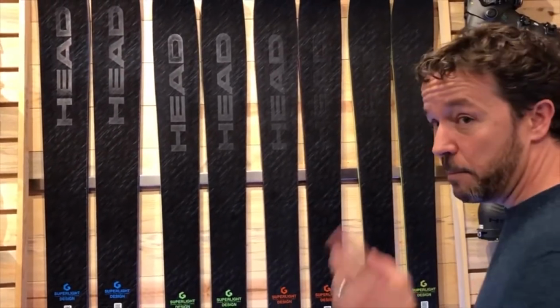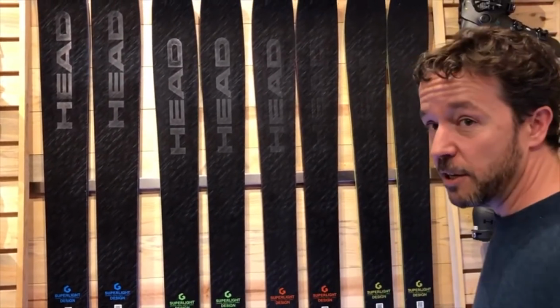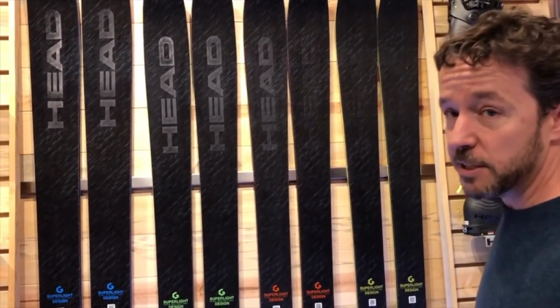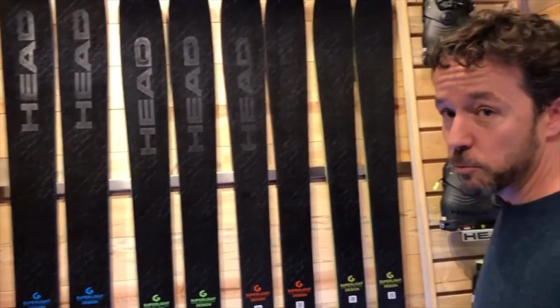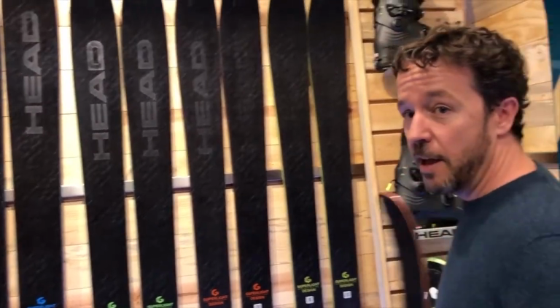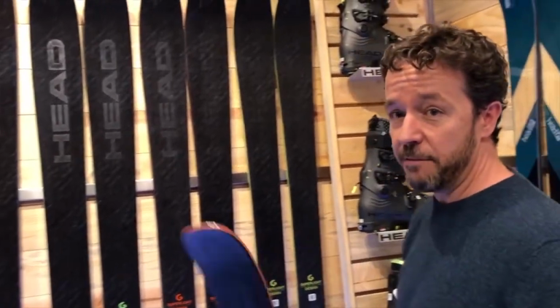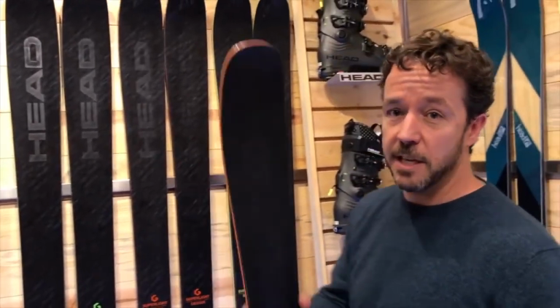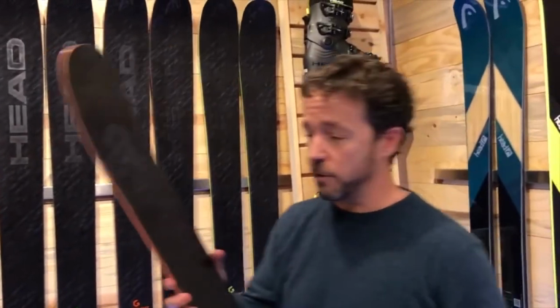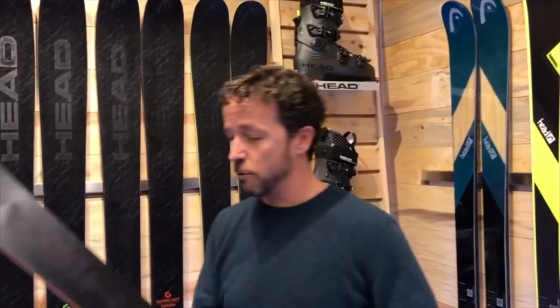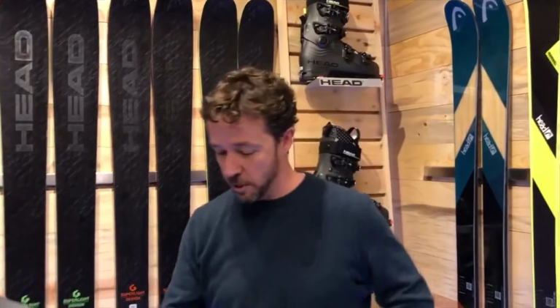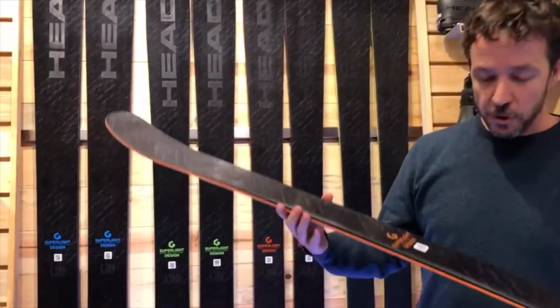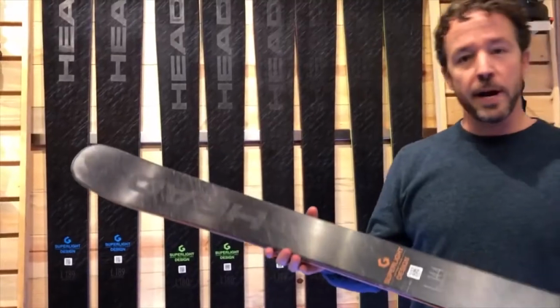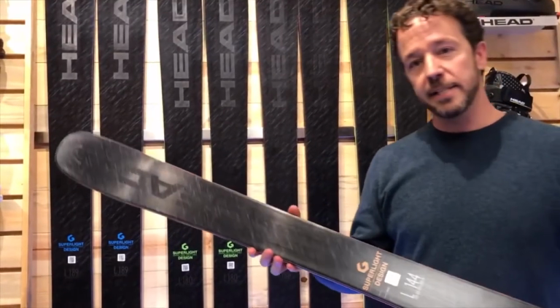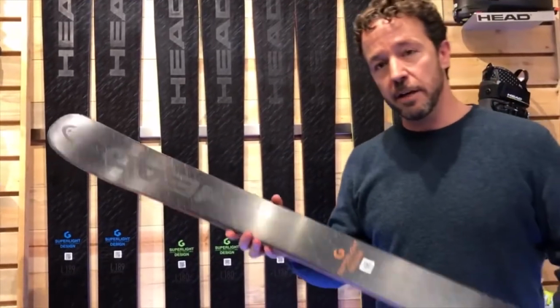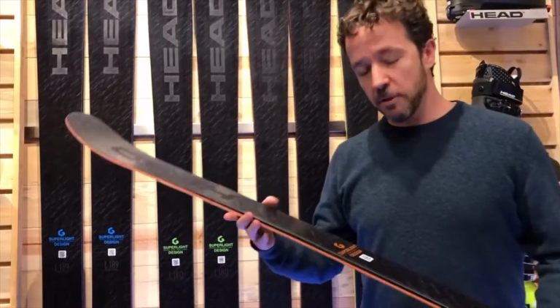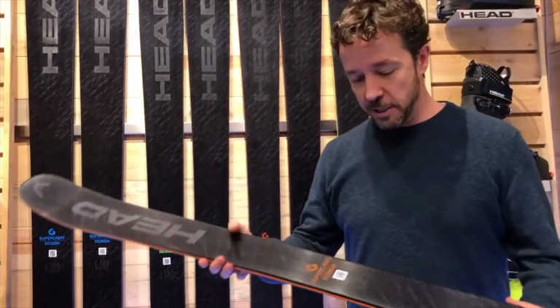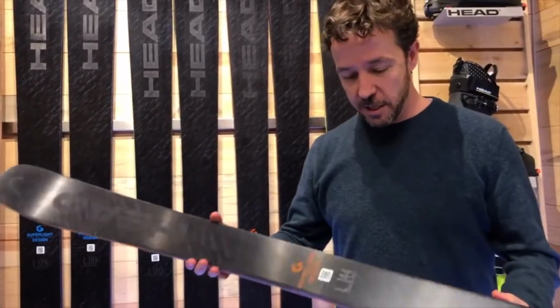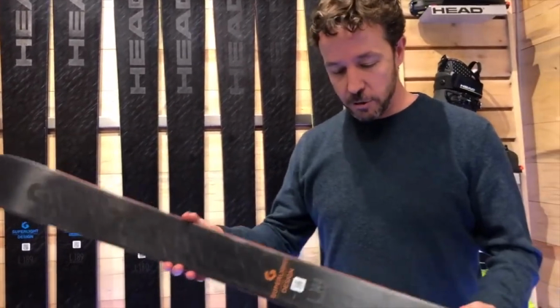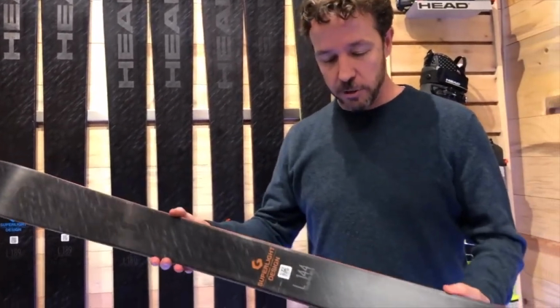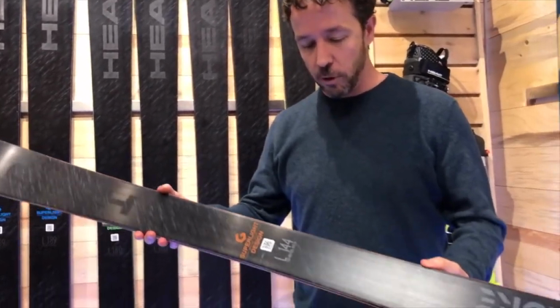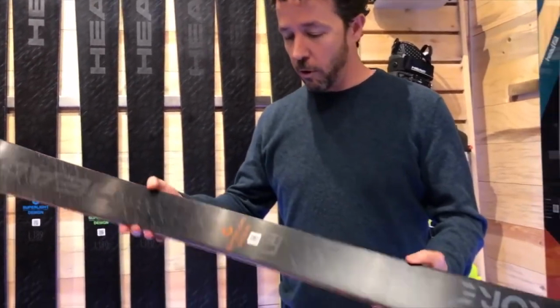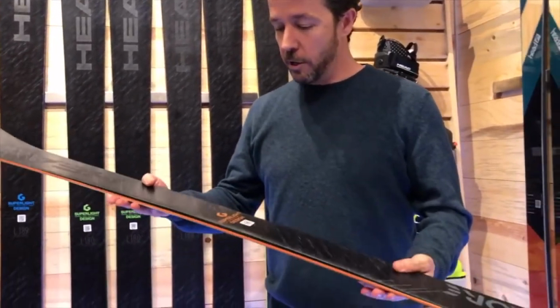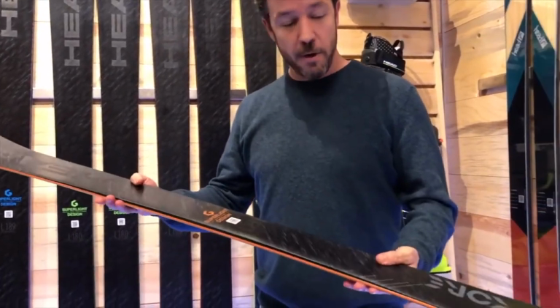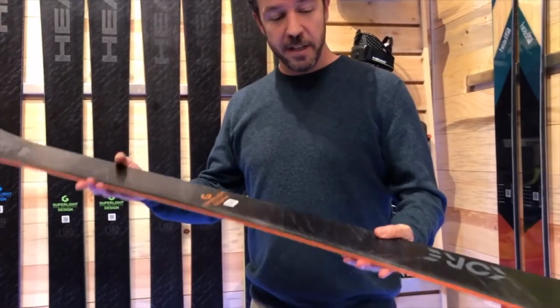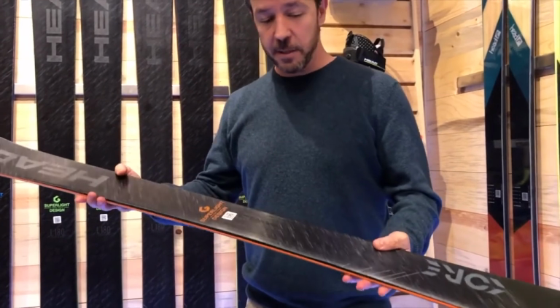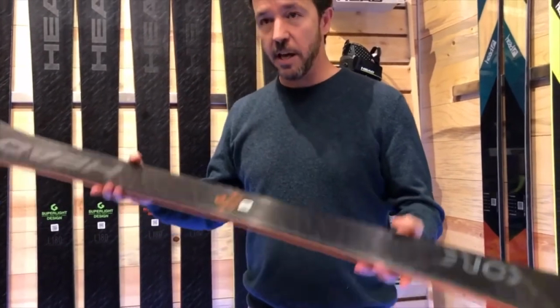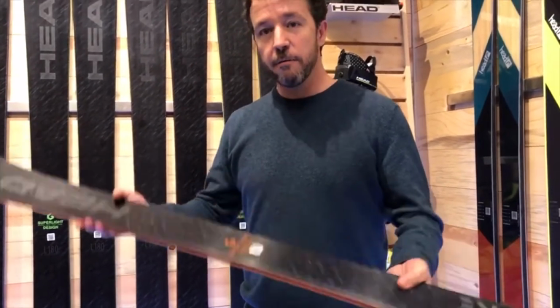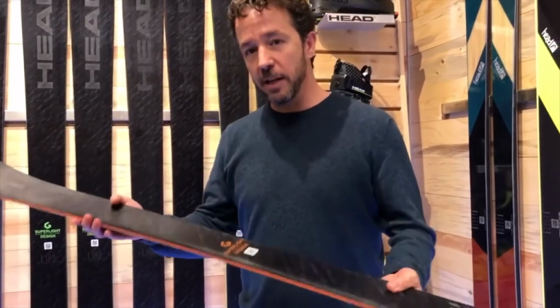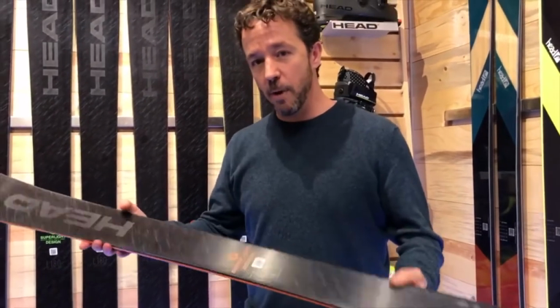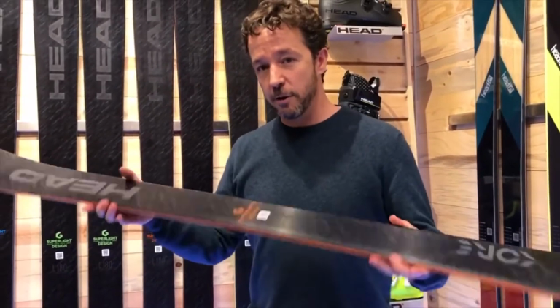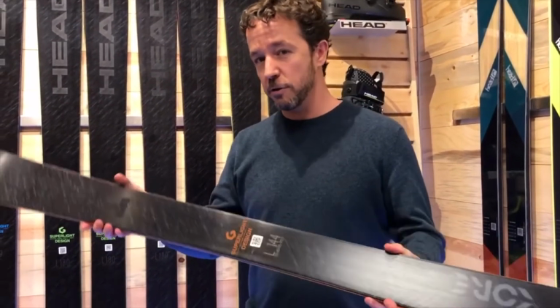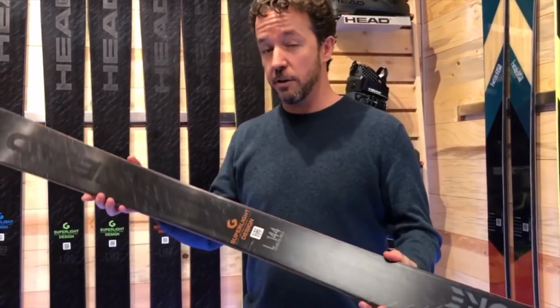The fifth ski is for the Junior Series — the Core 87. This is a ski that's also using a wood core and graphene in the tip and tail, very lightweight for your junior skiers.